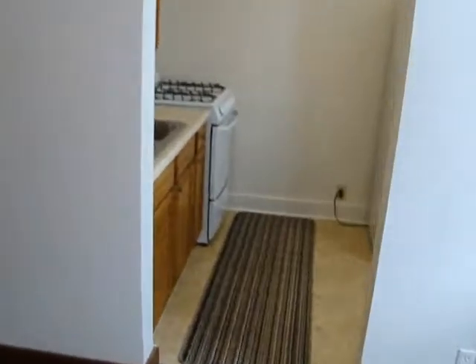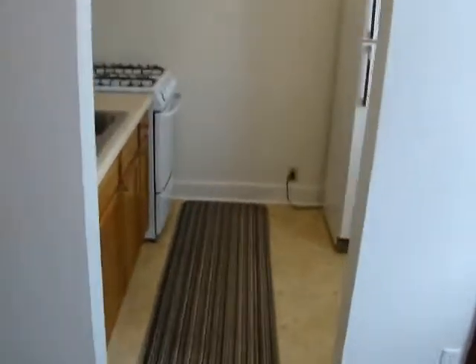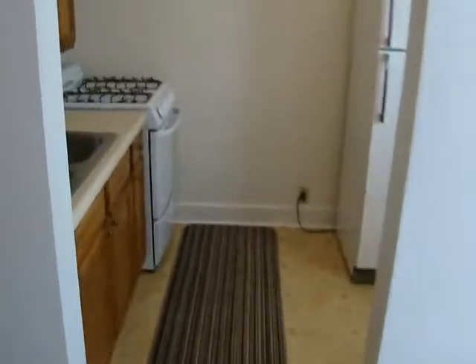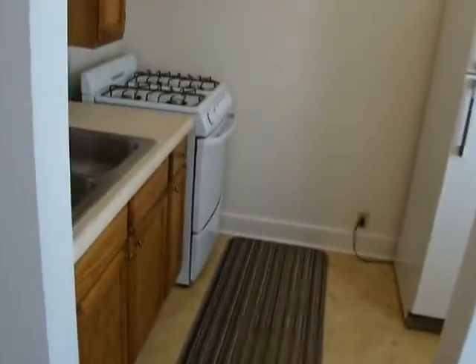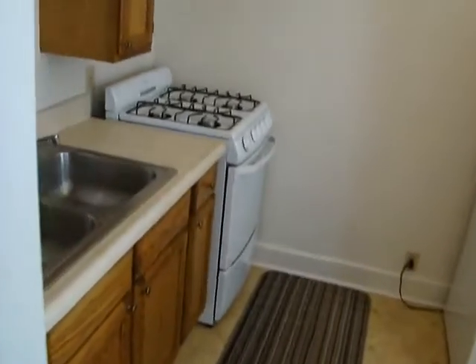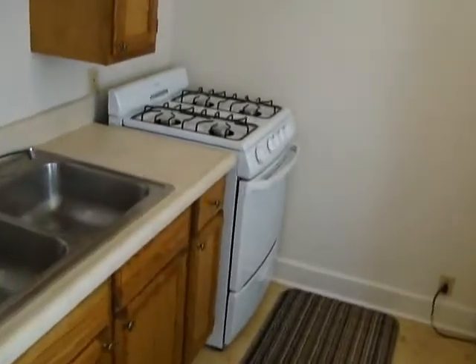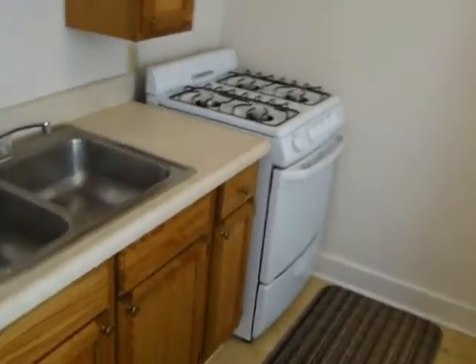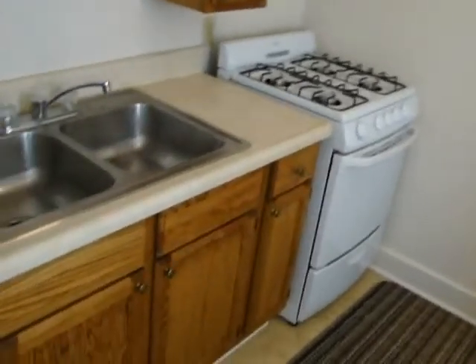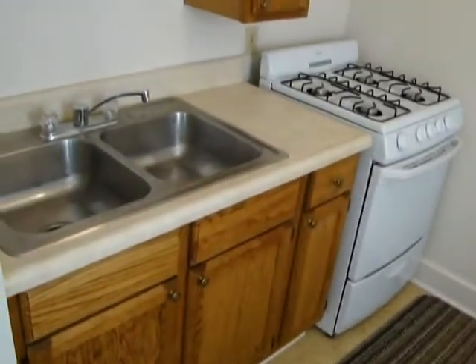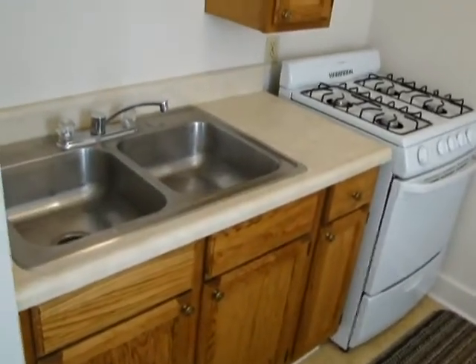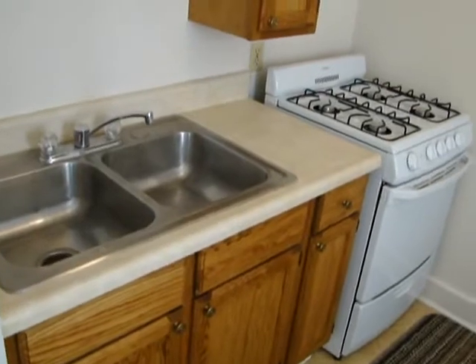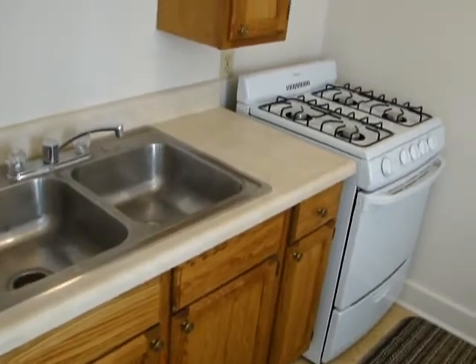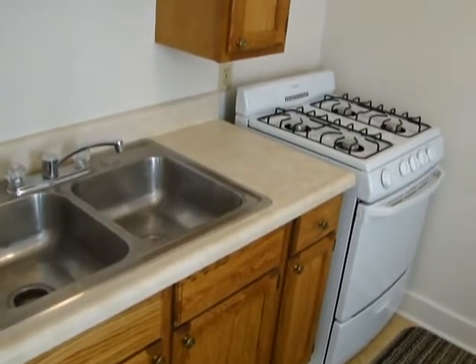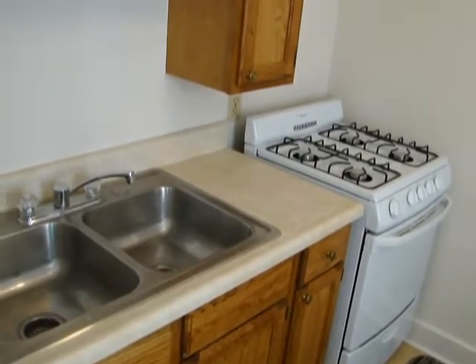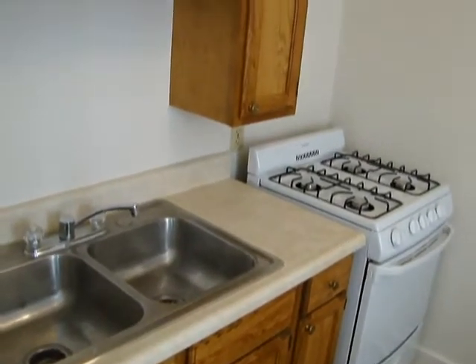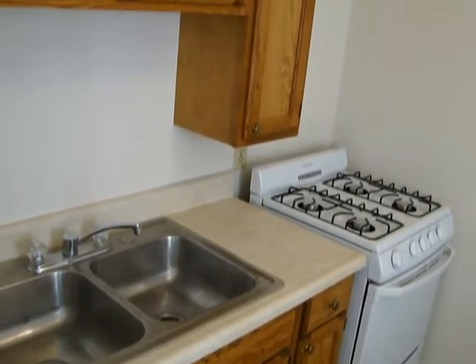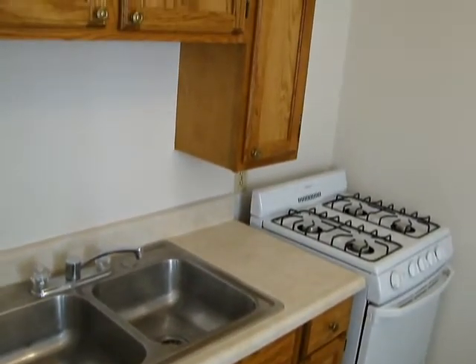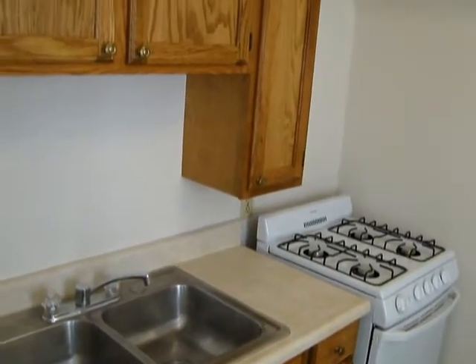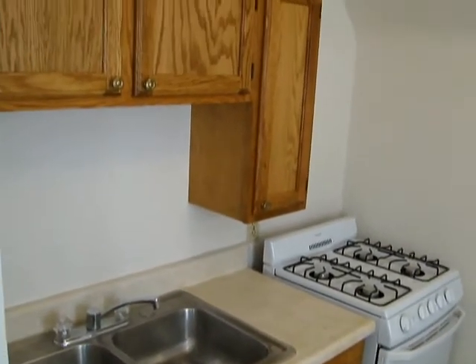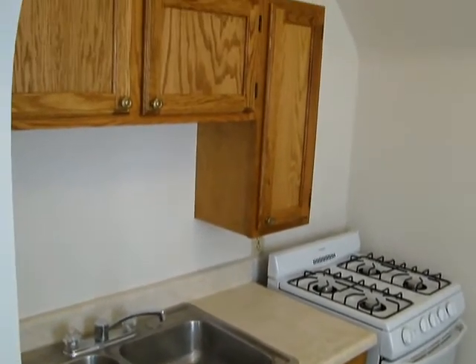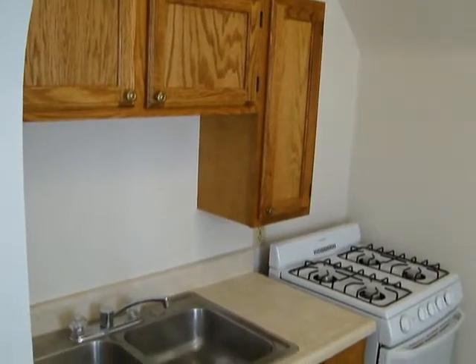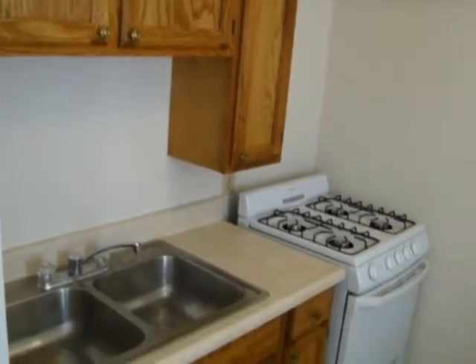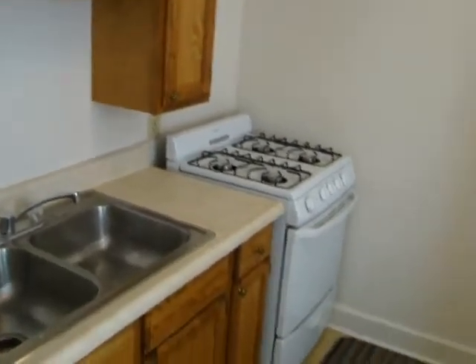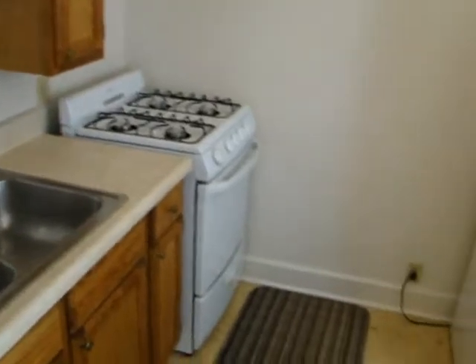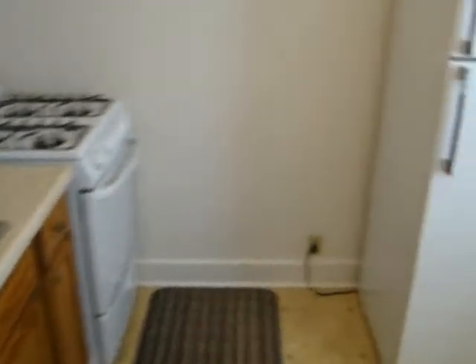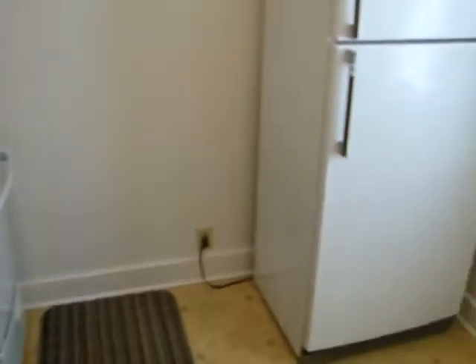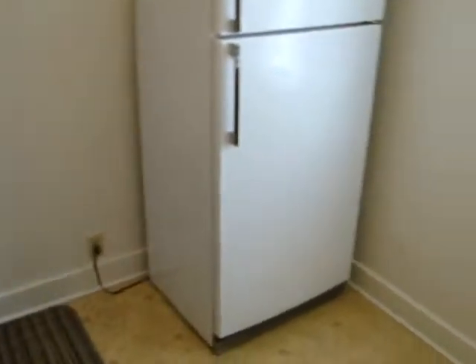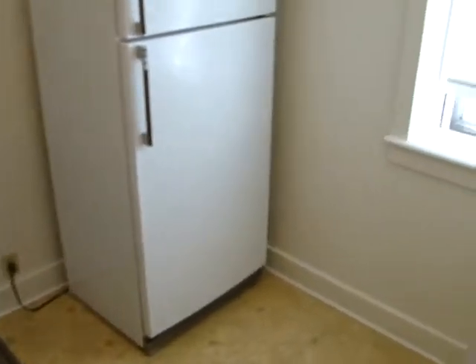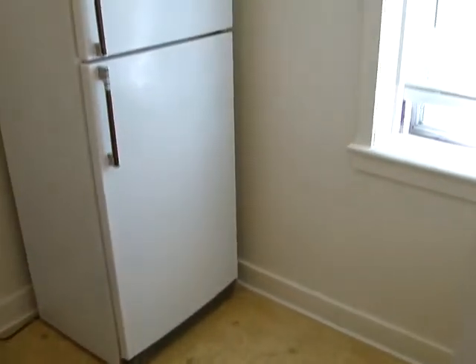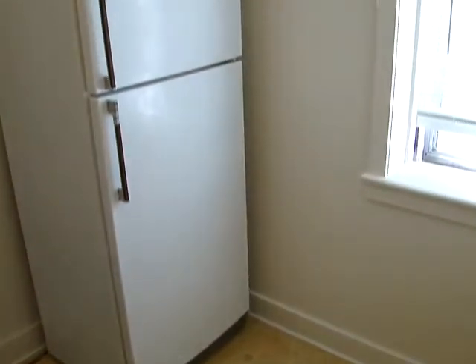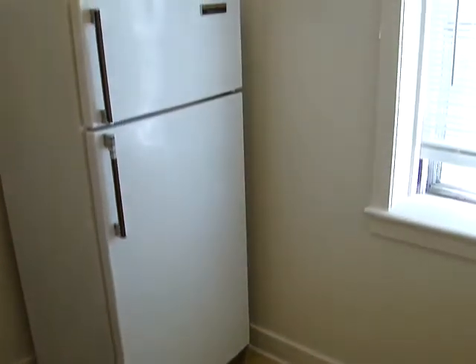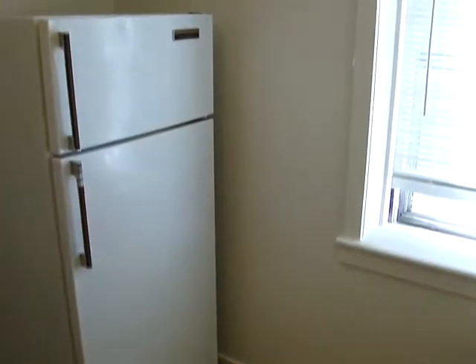And our kitchen area — full functioning kitchen, gas range, raised panel oak cabinets, and a full-size refrigerator.